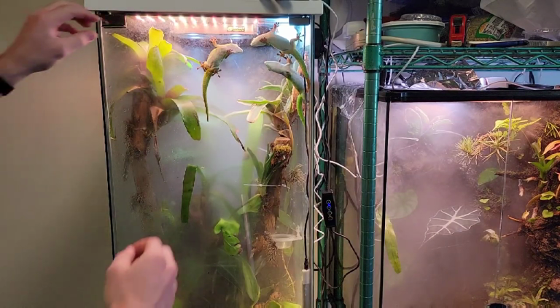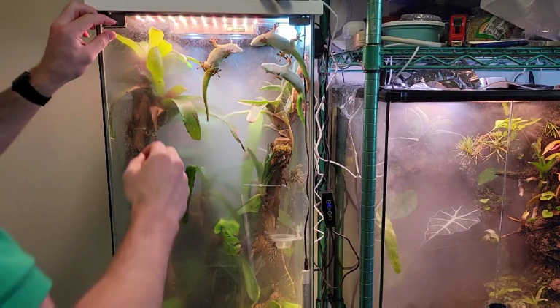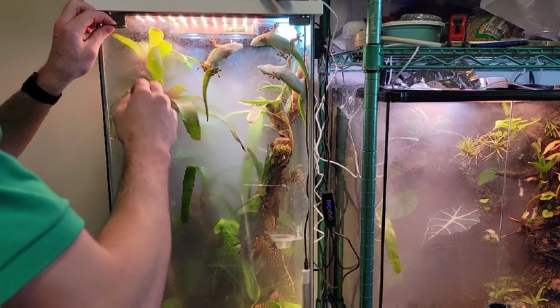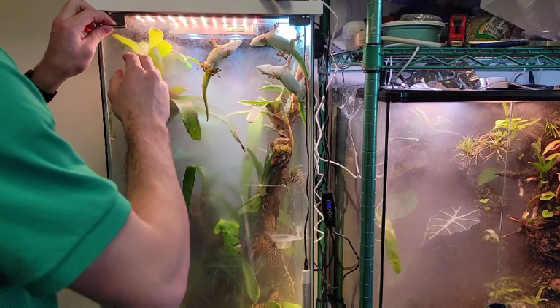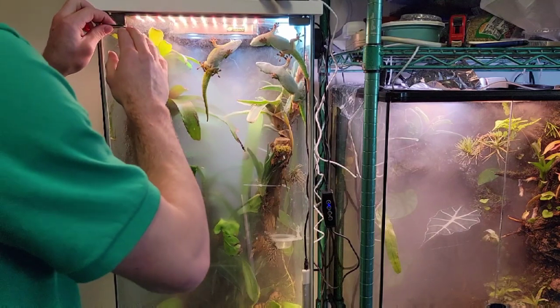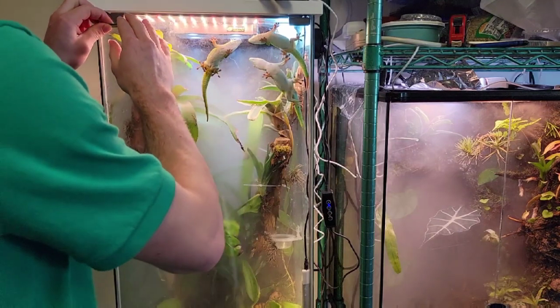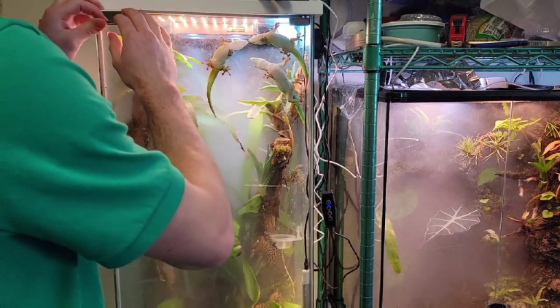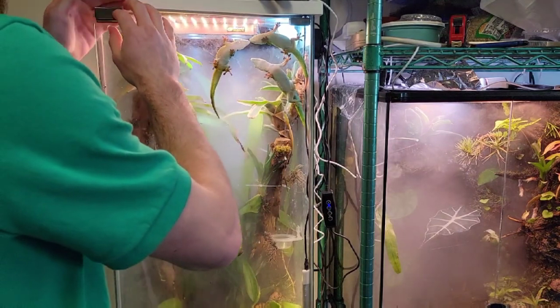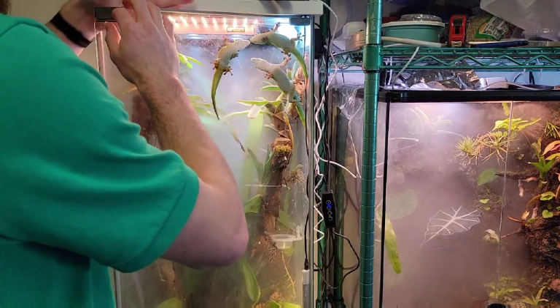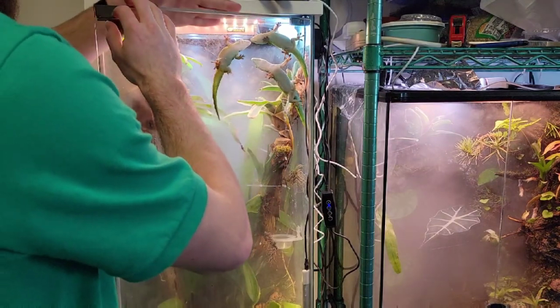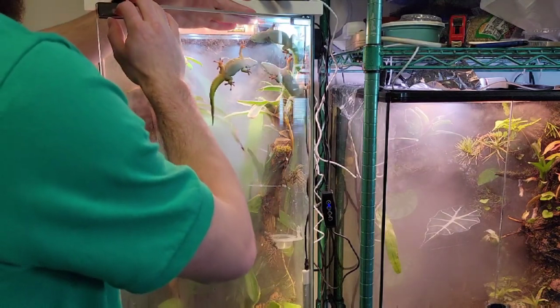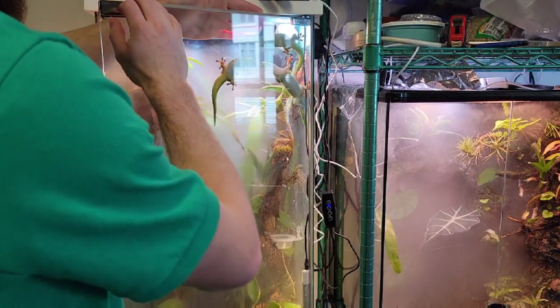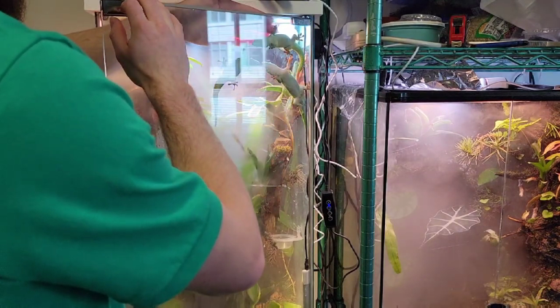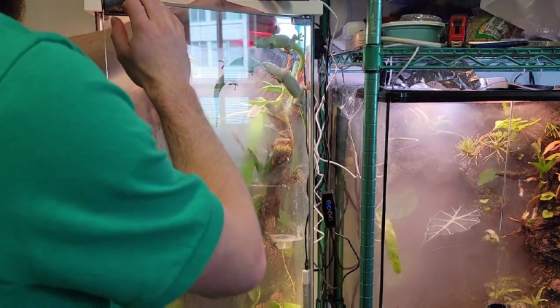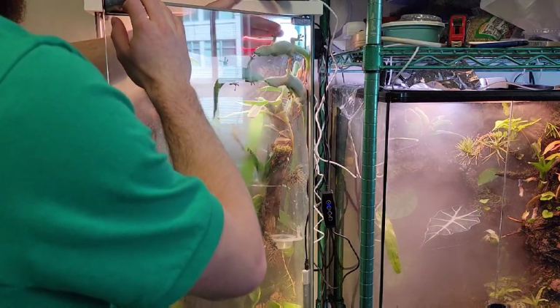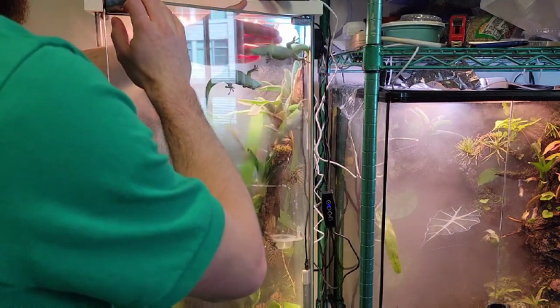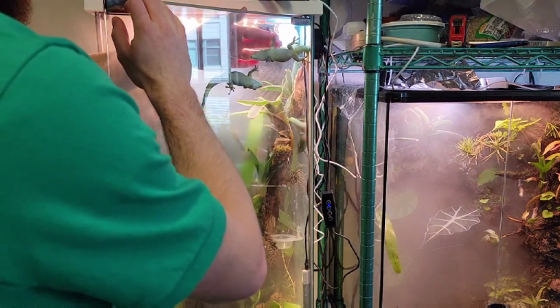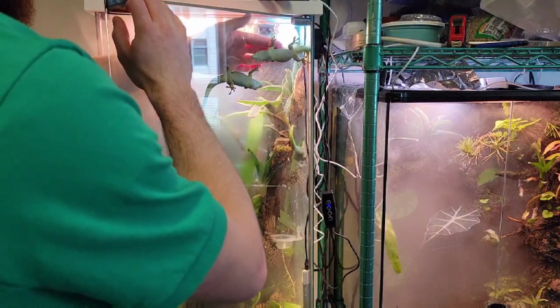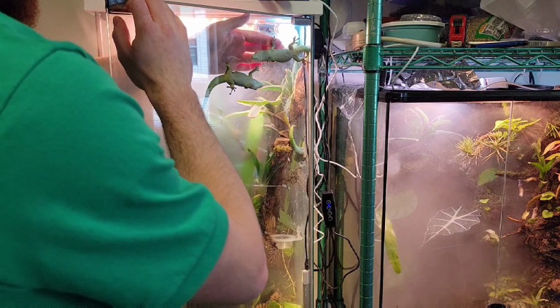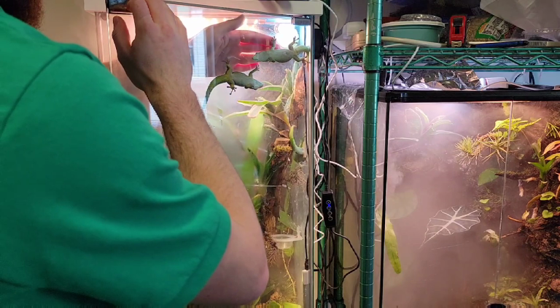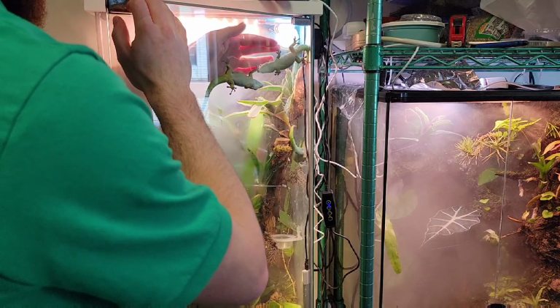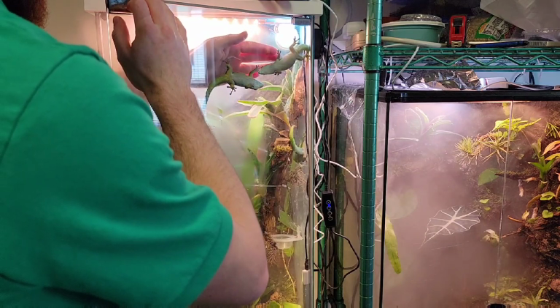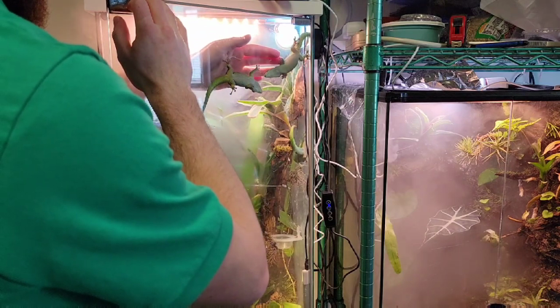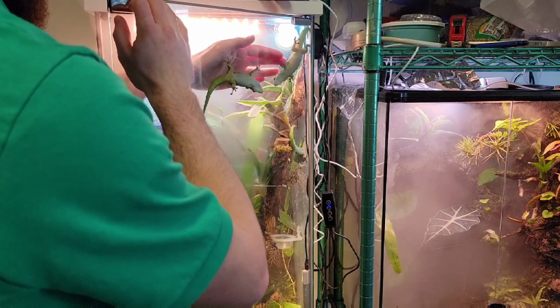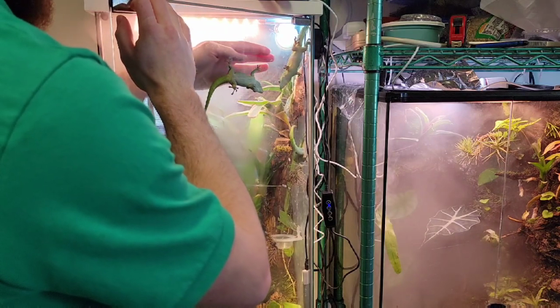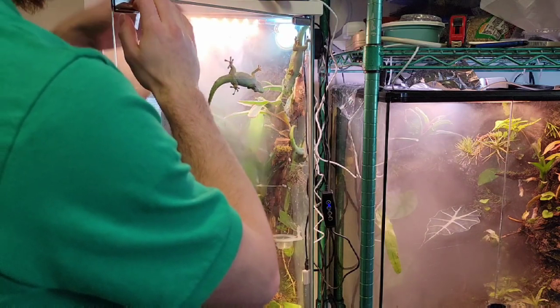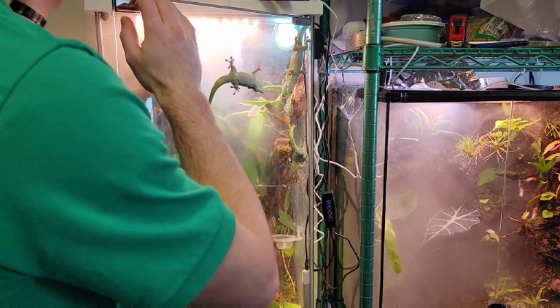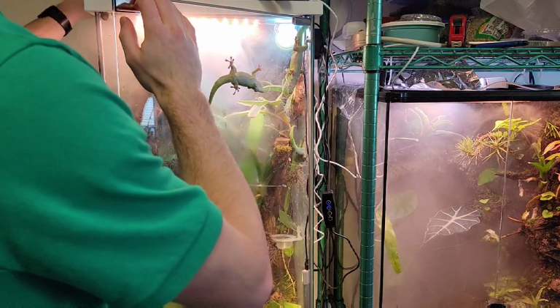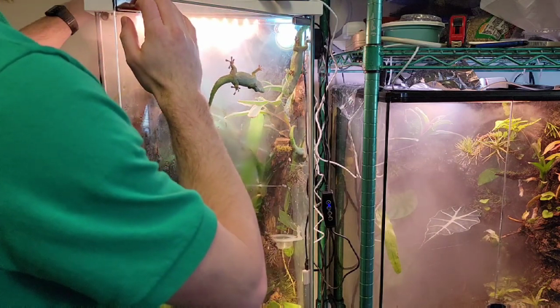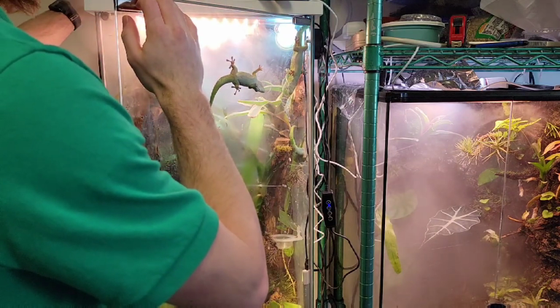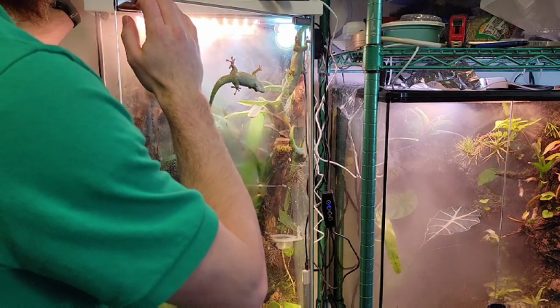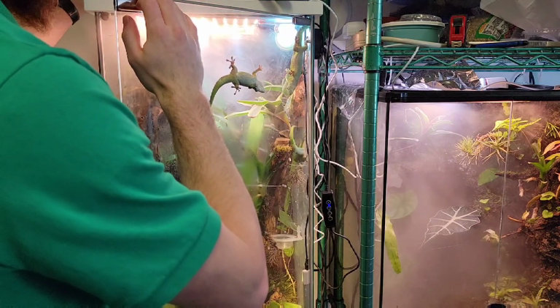Alright guys, so as you can see, my day geckos really love the top corner of this tank. I think it's because of the UVB bulb. In this video I'm going to be showing you how I switch out my lights.